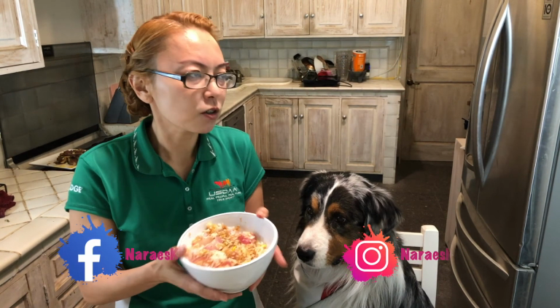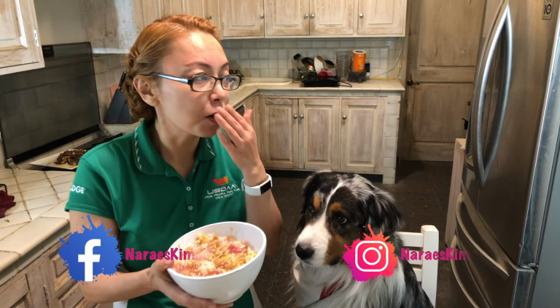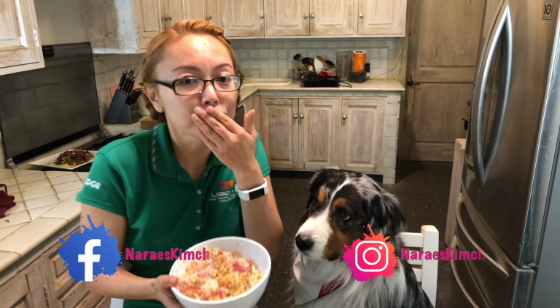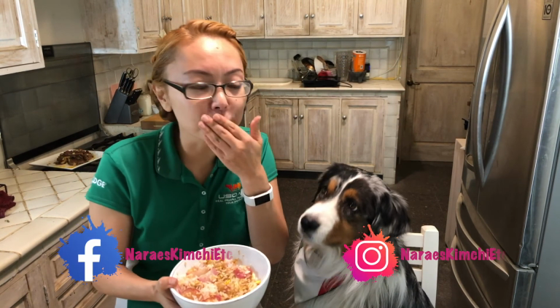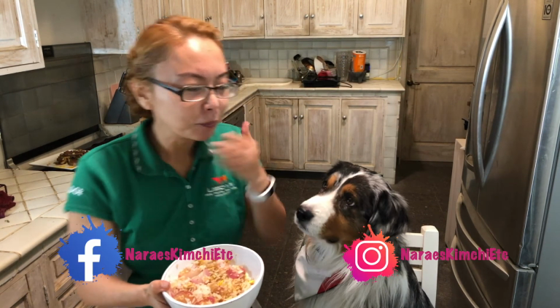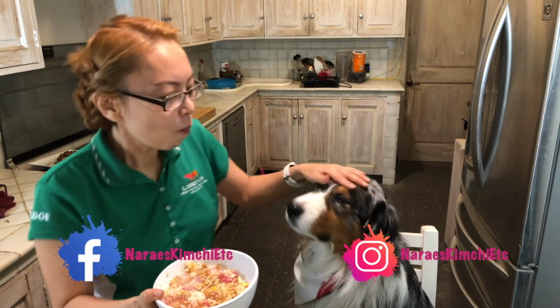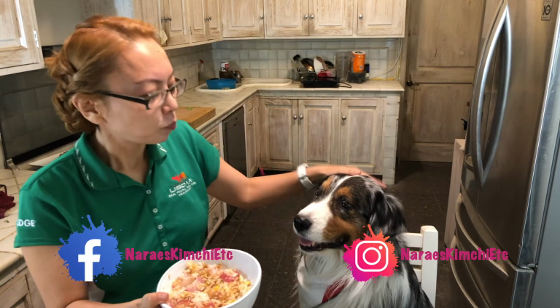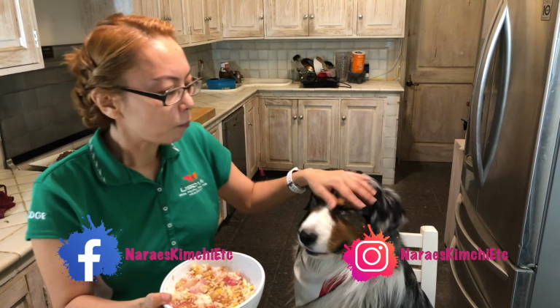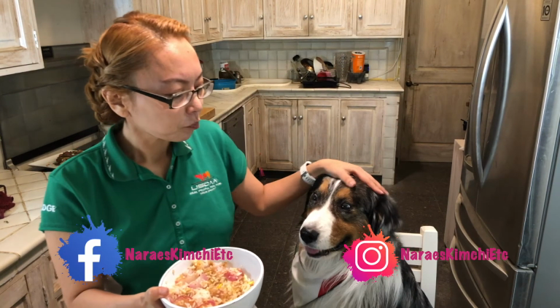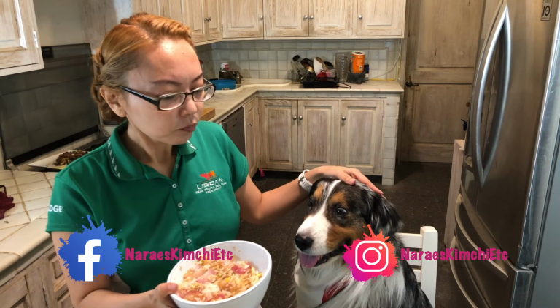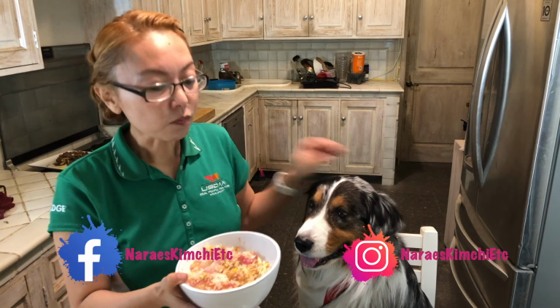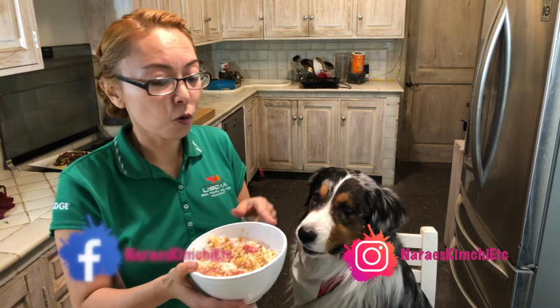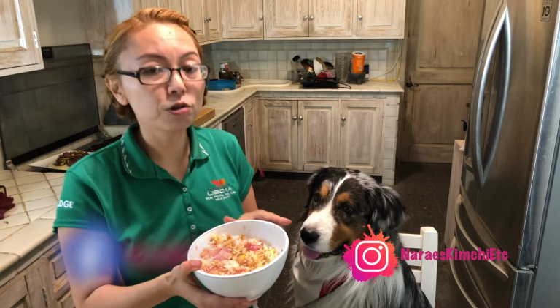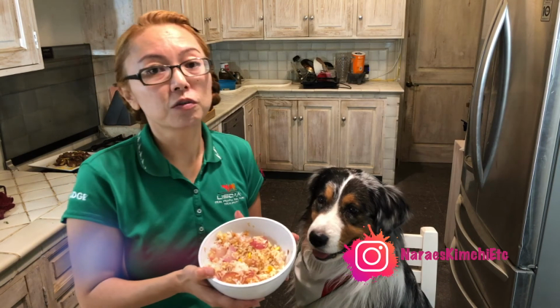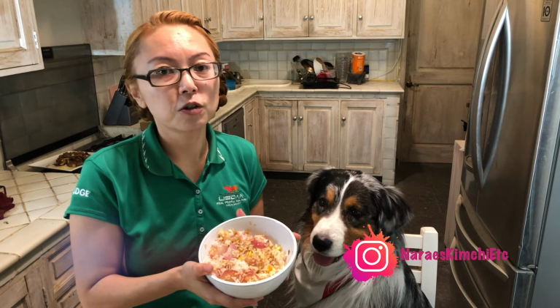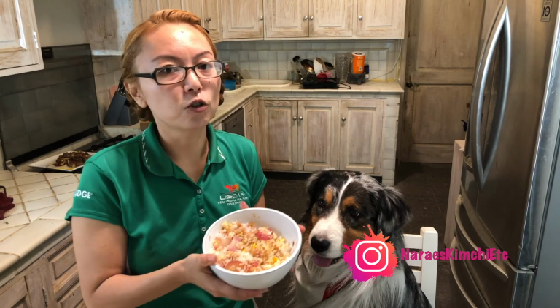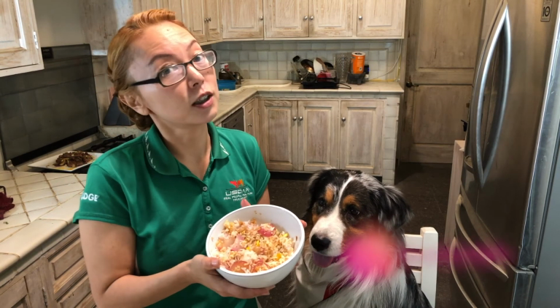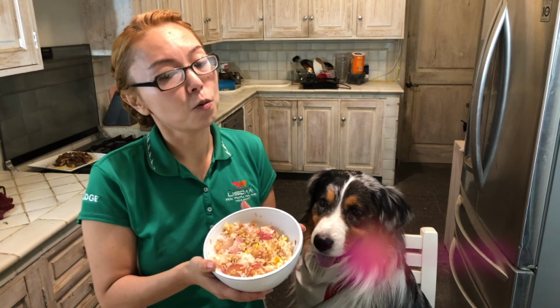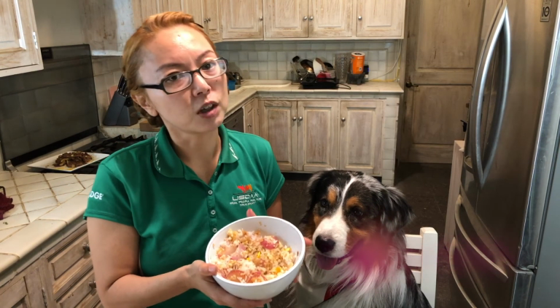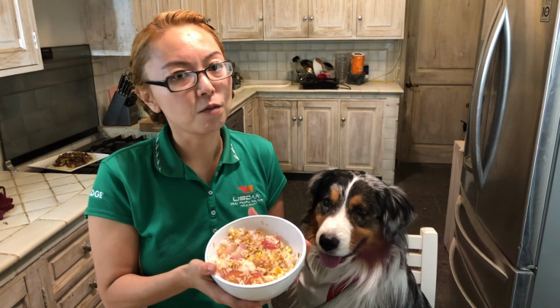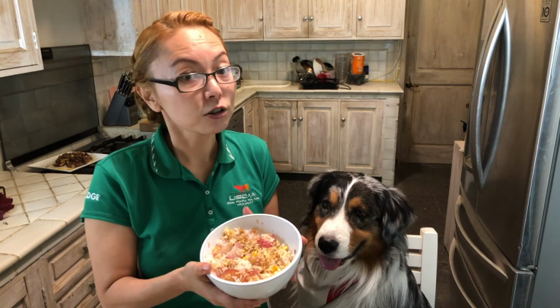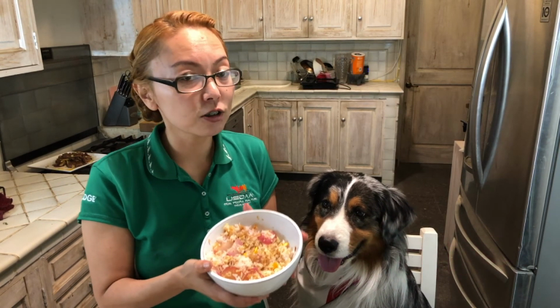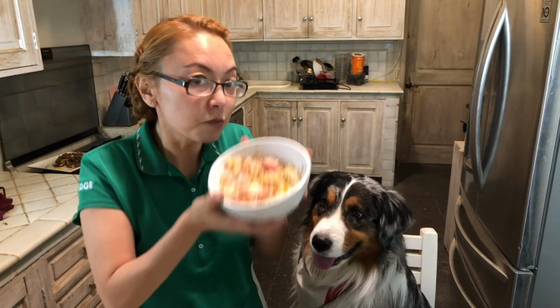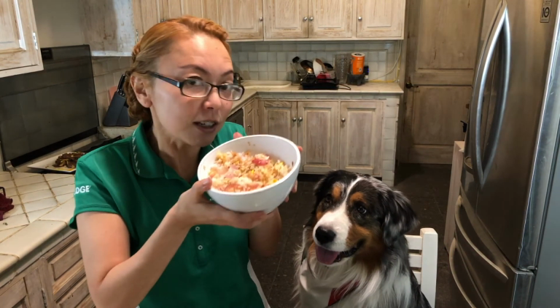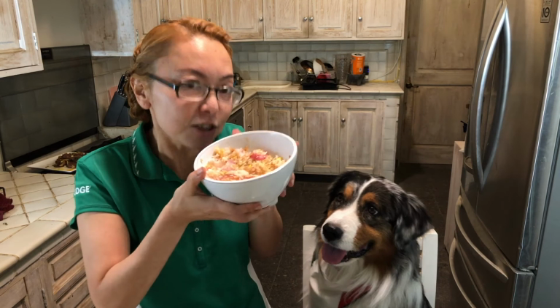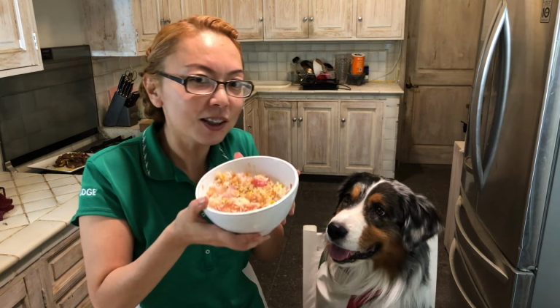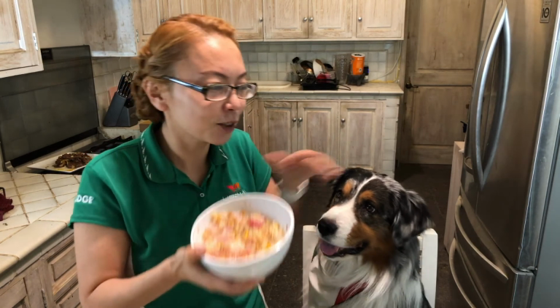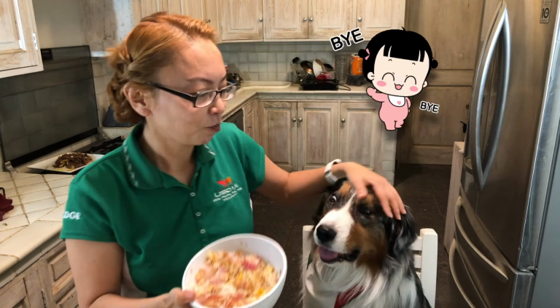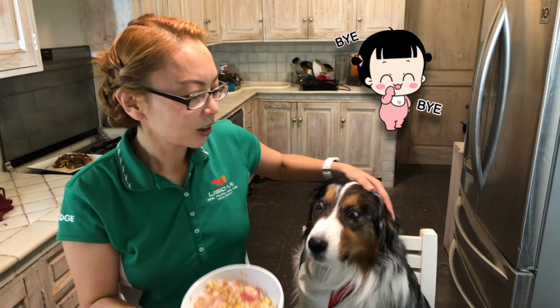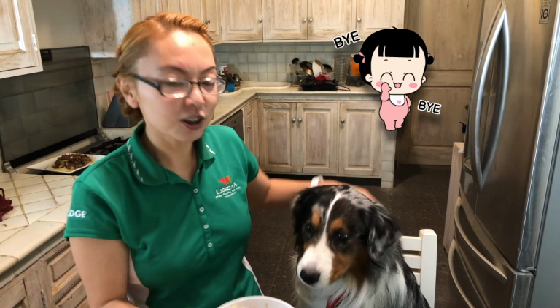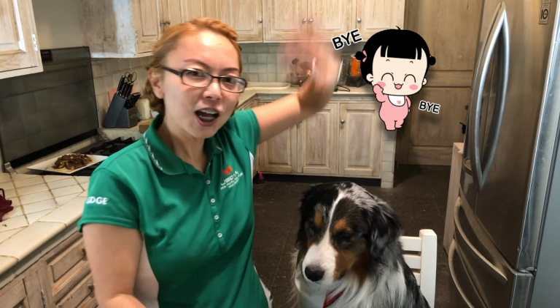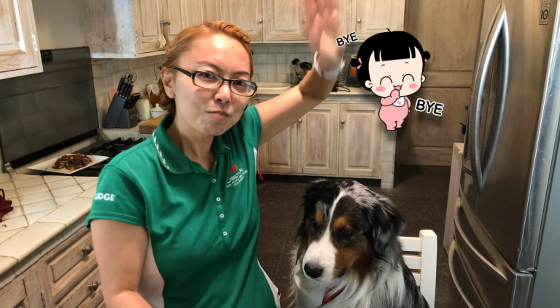Sorry, my mouth is still full! I hope you enjoyed the video and hope you make this at home. If you have a rice cooker, it's very easy to make this. Okay, until next time — bye!